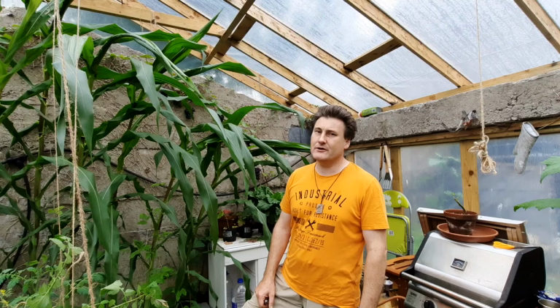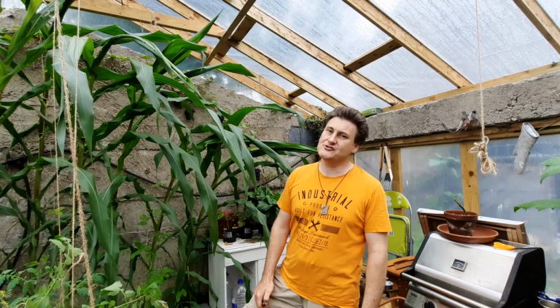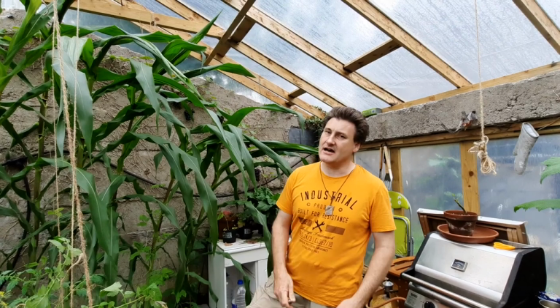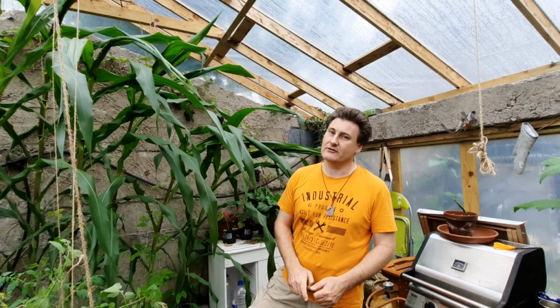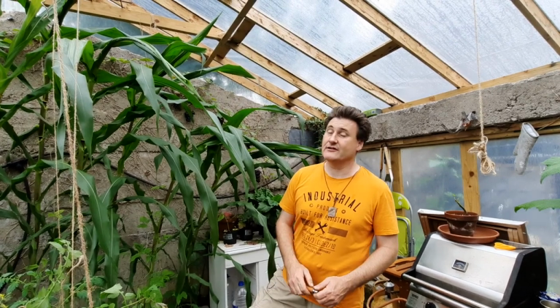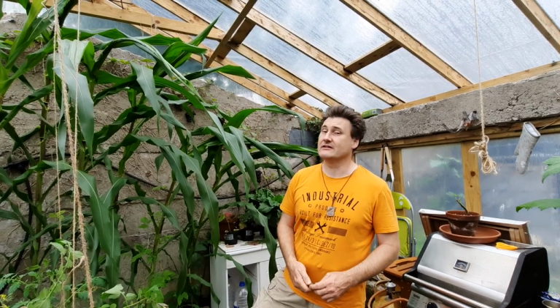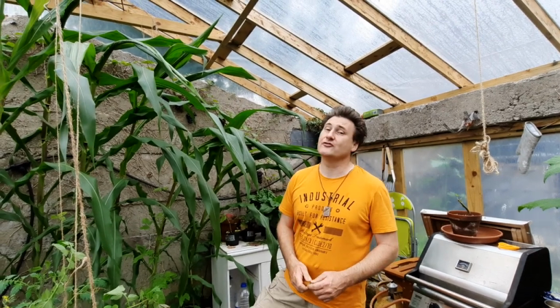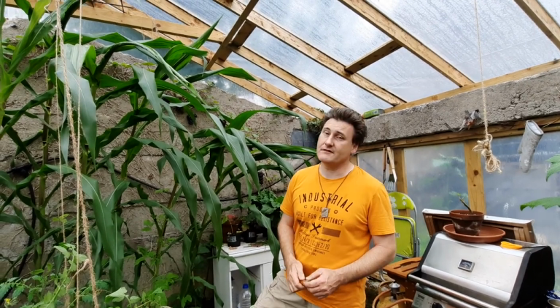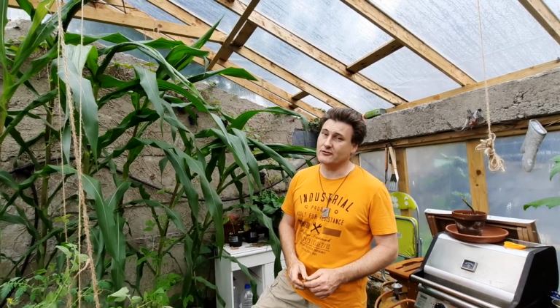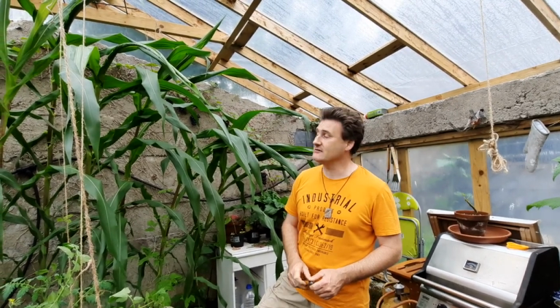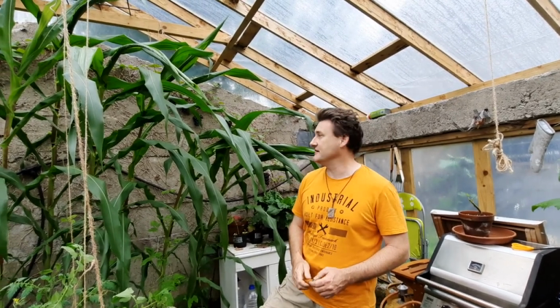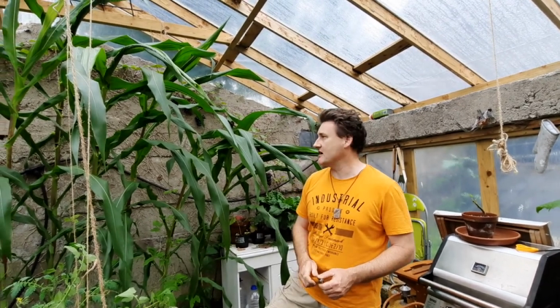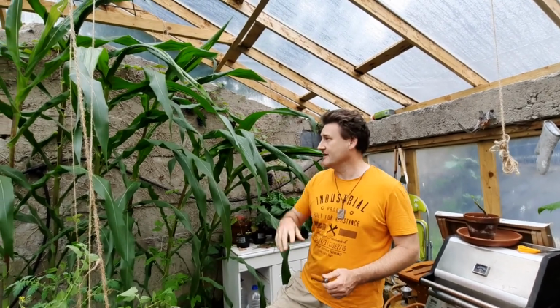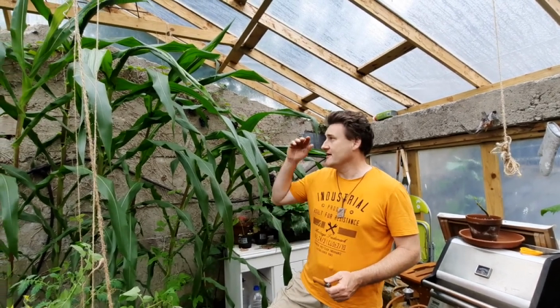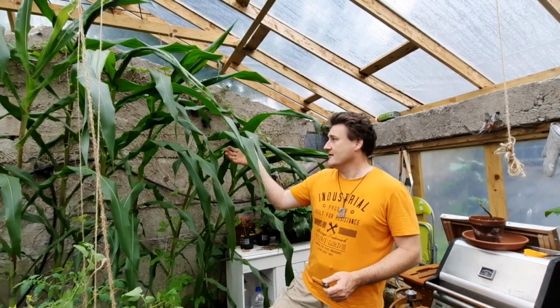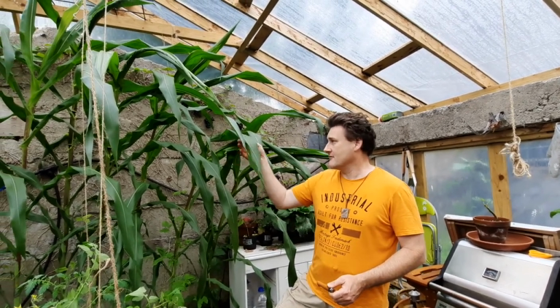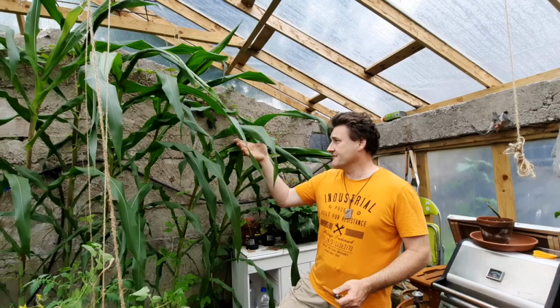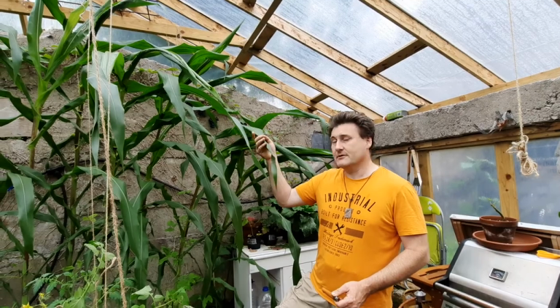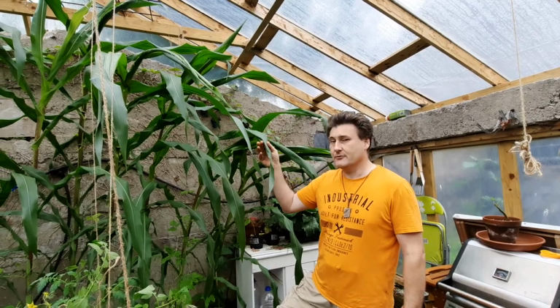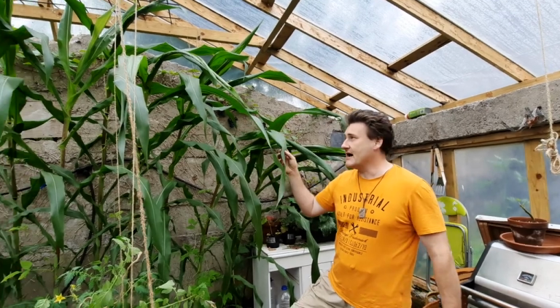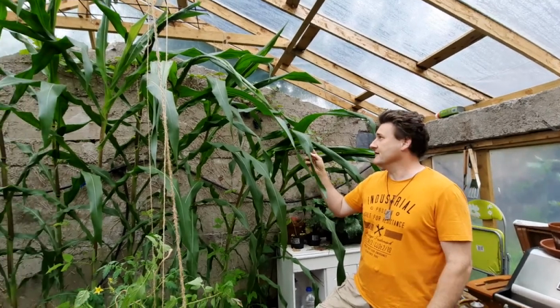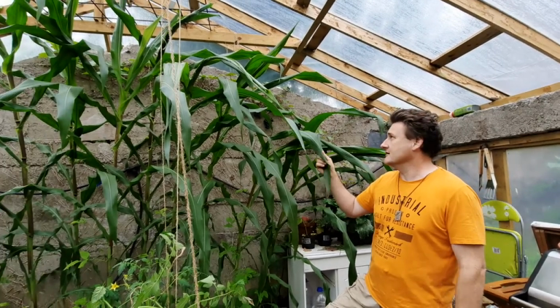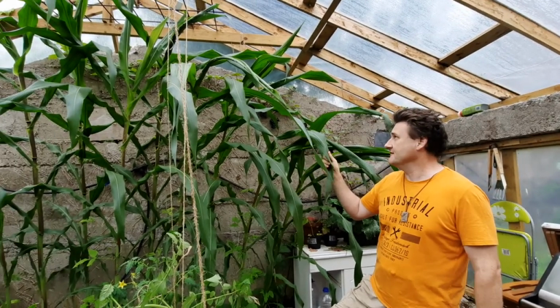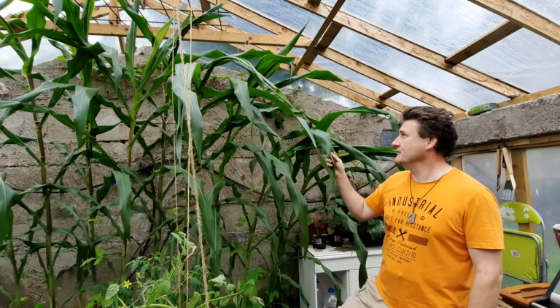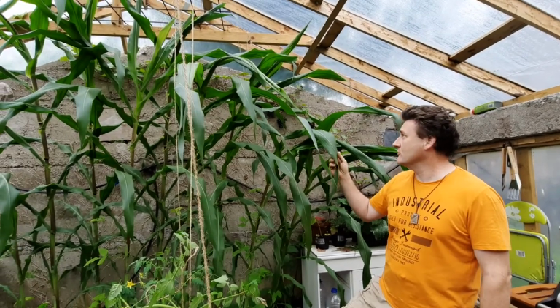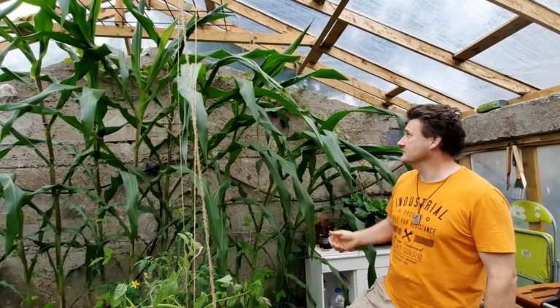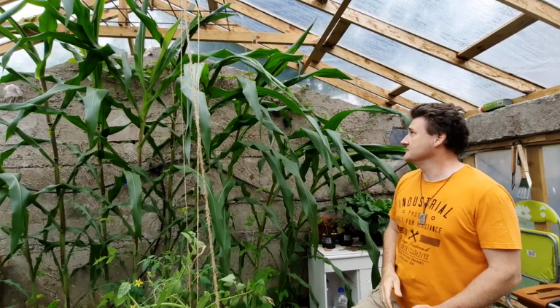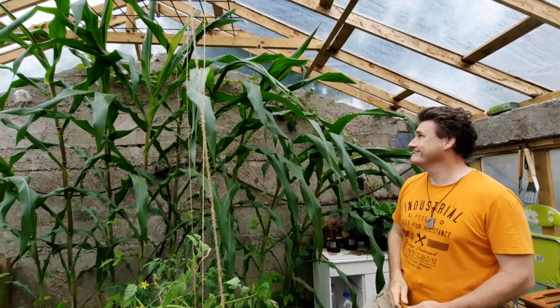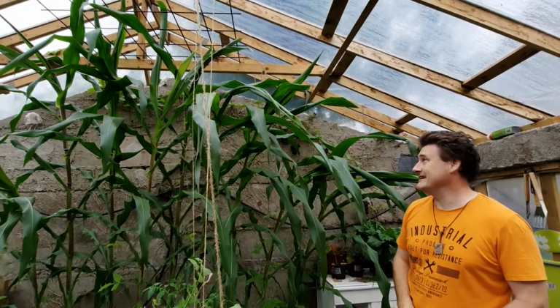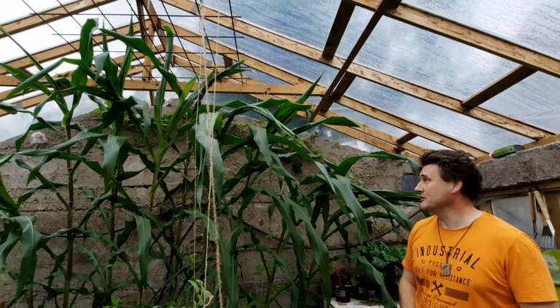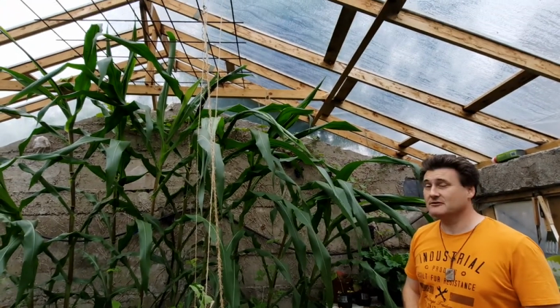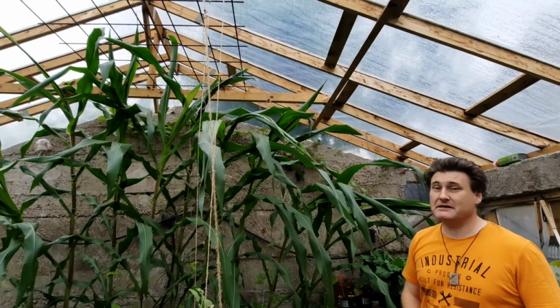We're in July and we're going to give you a little tour of our greenhouse in July. Right in front of me here we have Filipino corn, which is pretty much going to space.